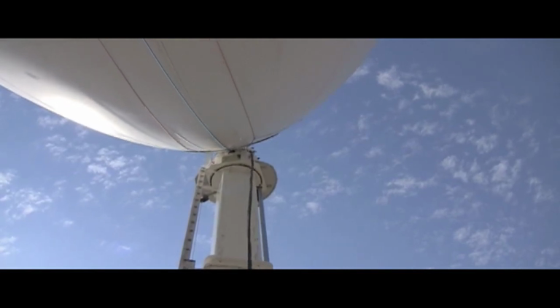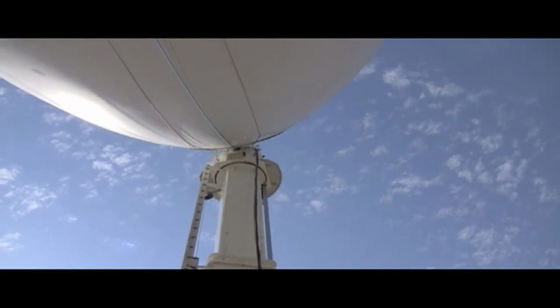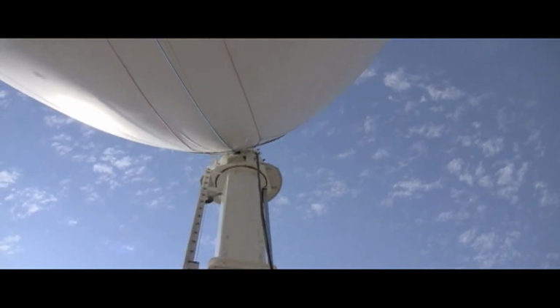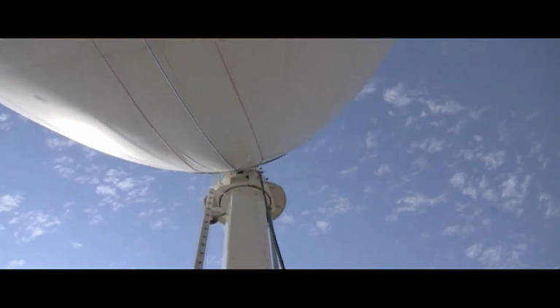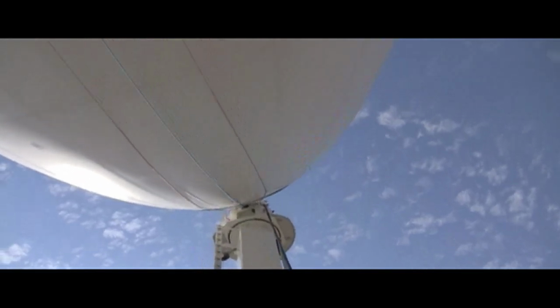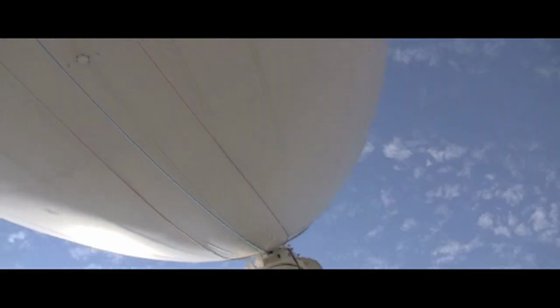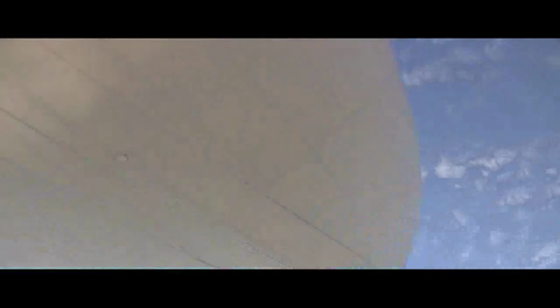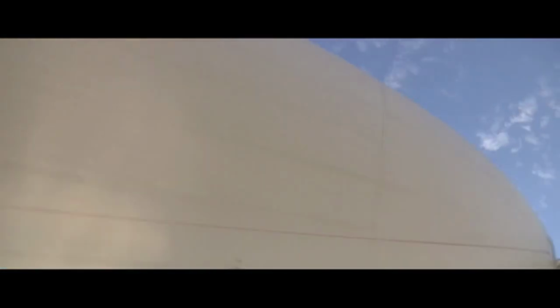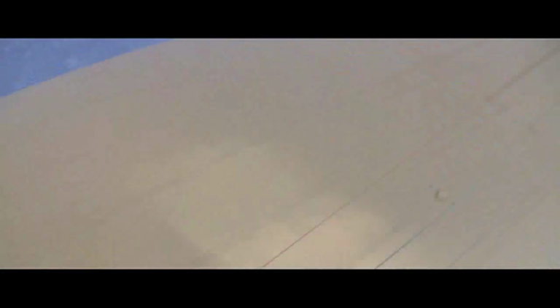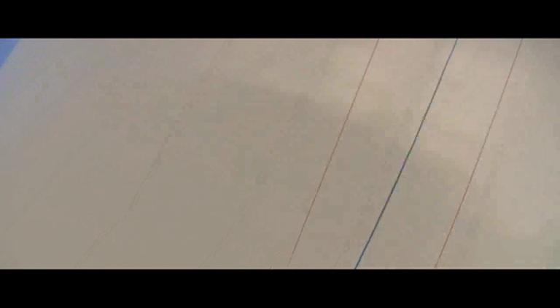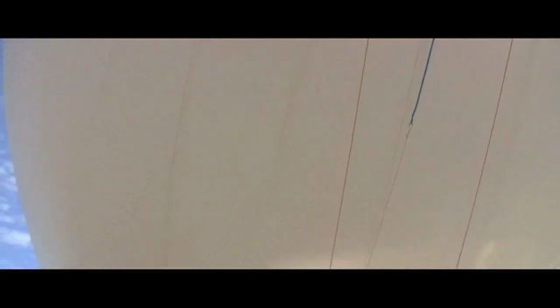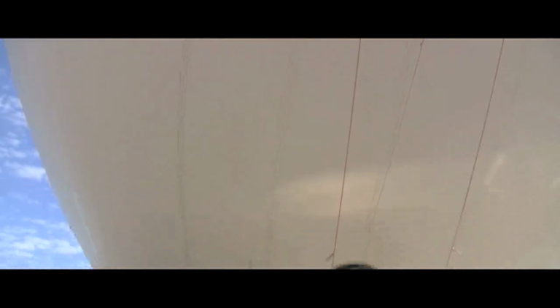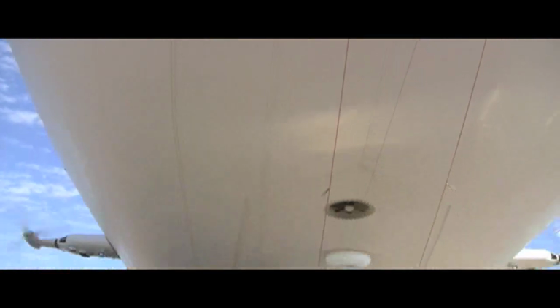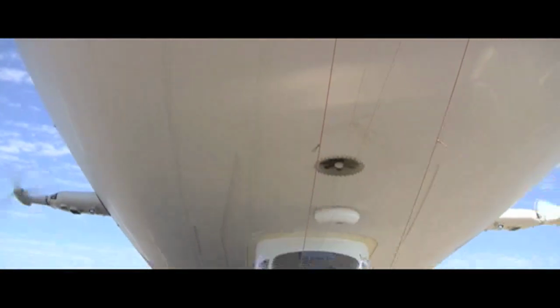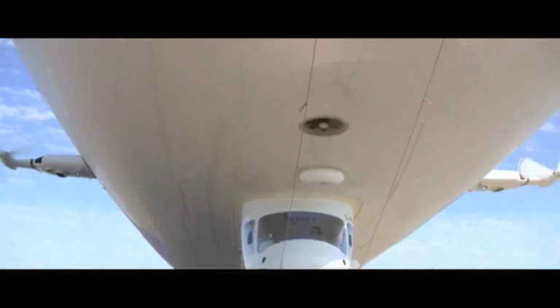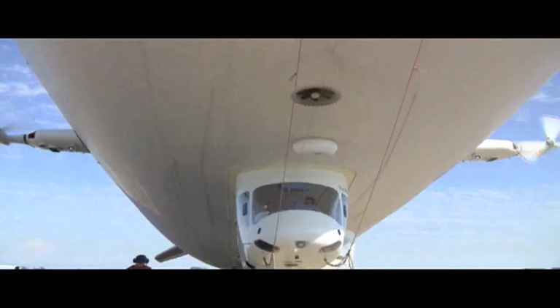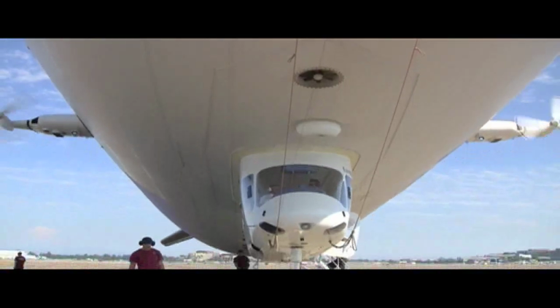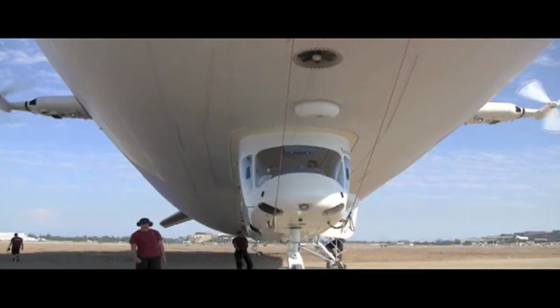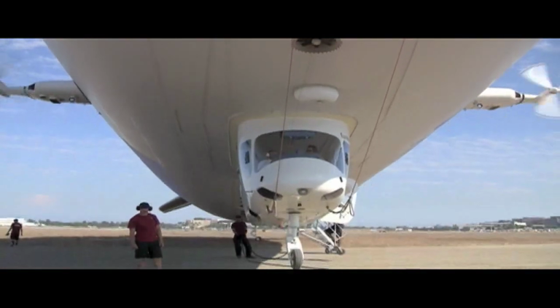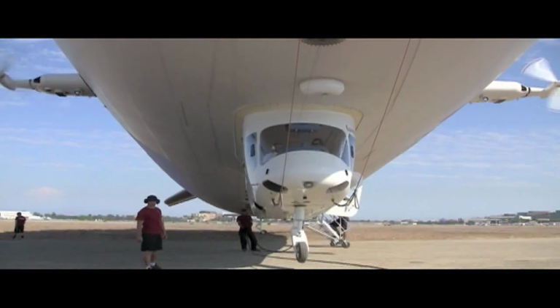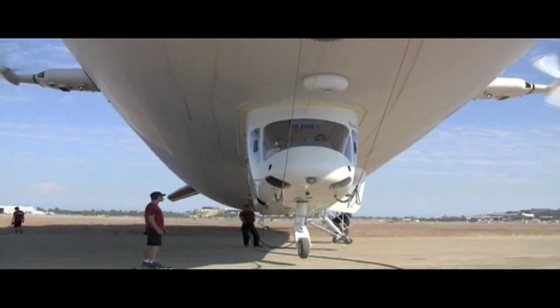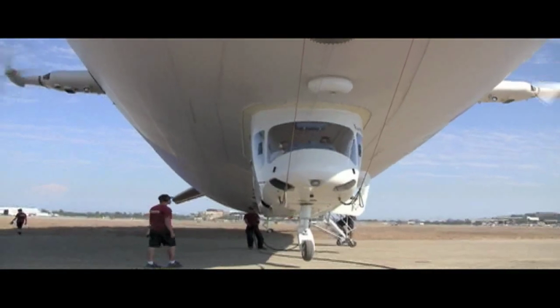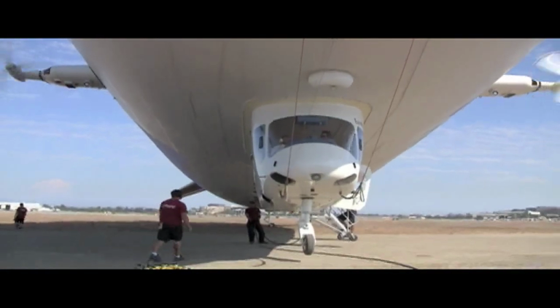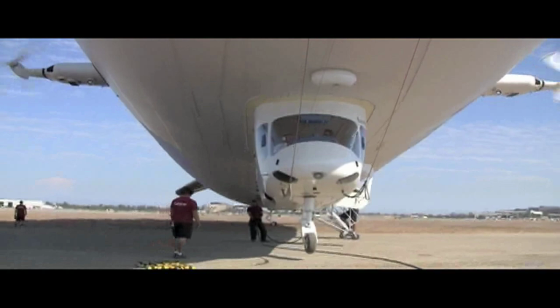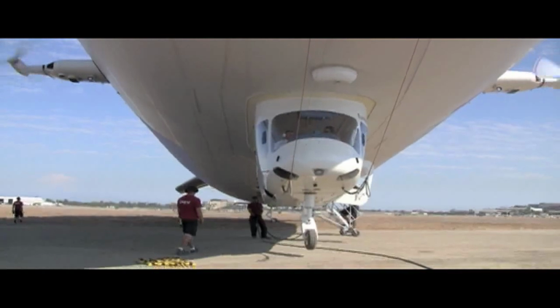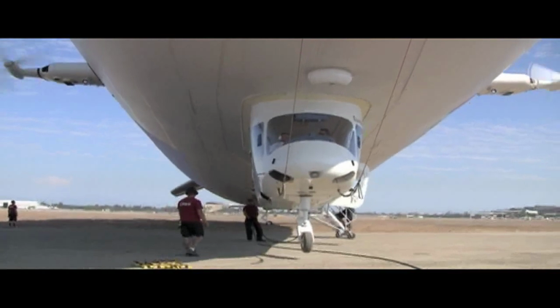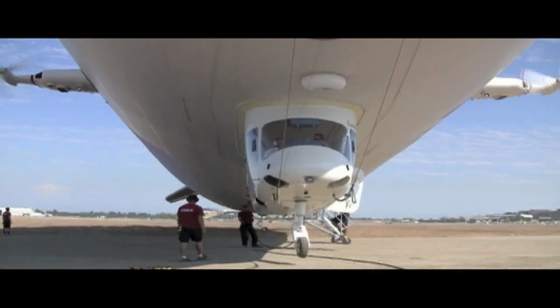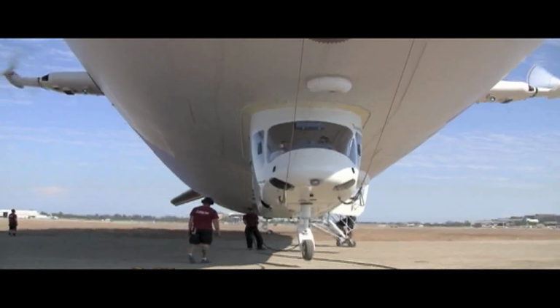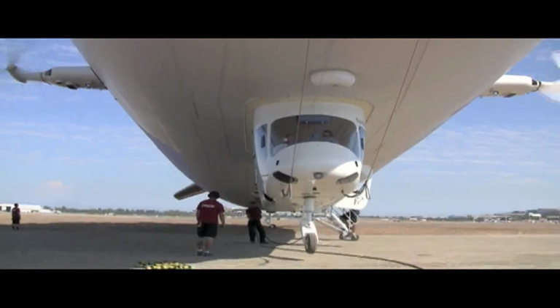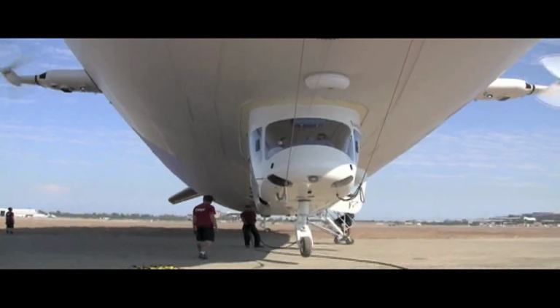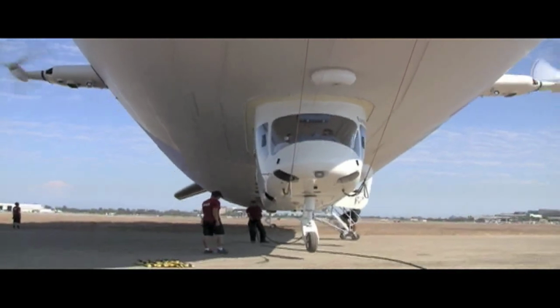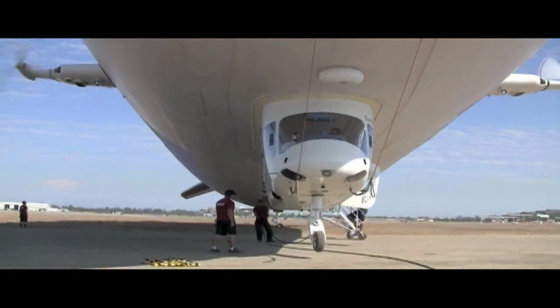The NT stands for New Technology, and the airship, which was built in Germany and arrived in the US last year, combines new technology with old to create a unique aircraft that is maneuverable, safe, and lots of fun to fly.